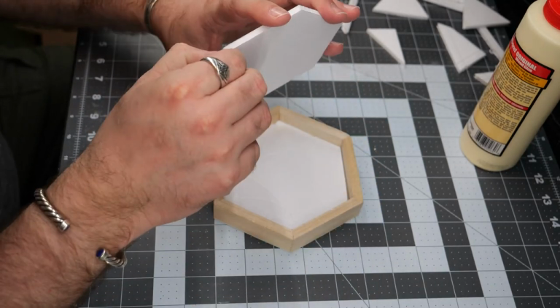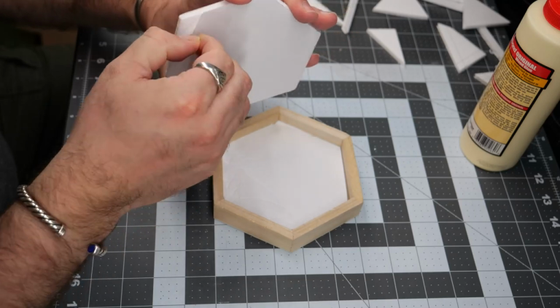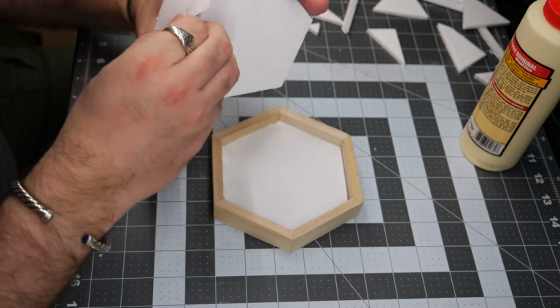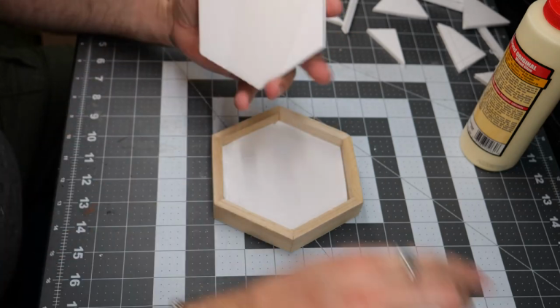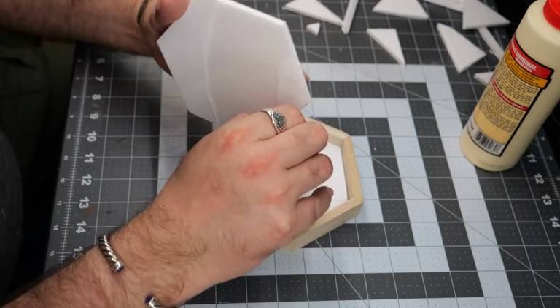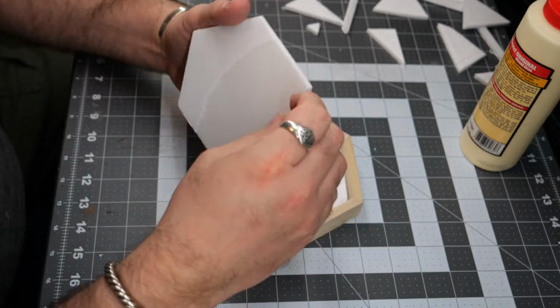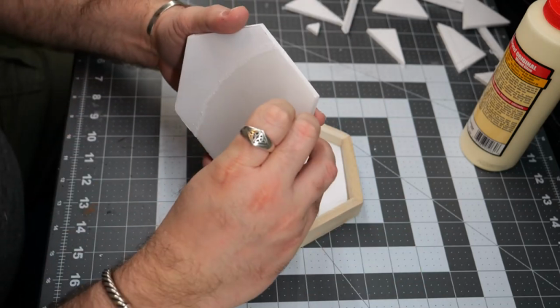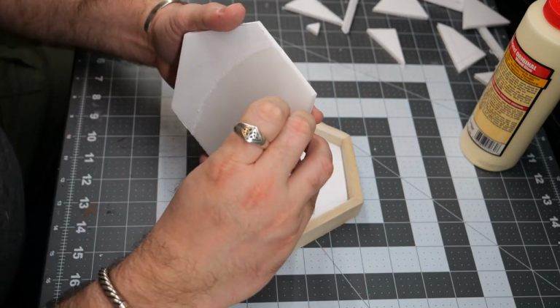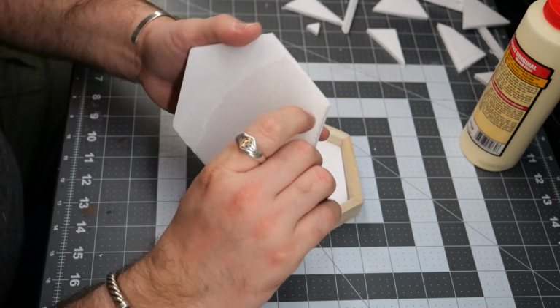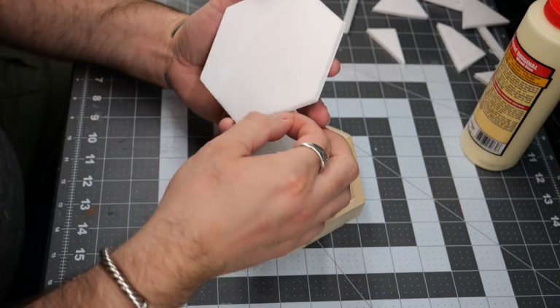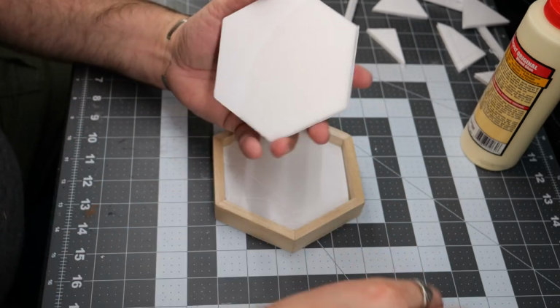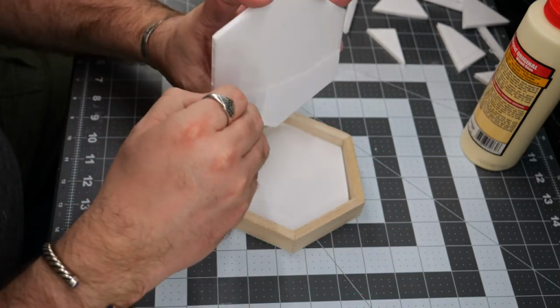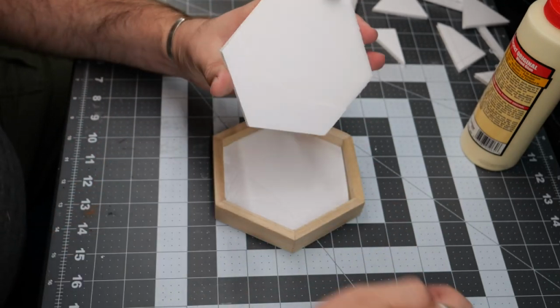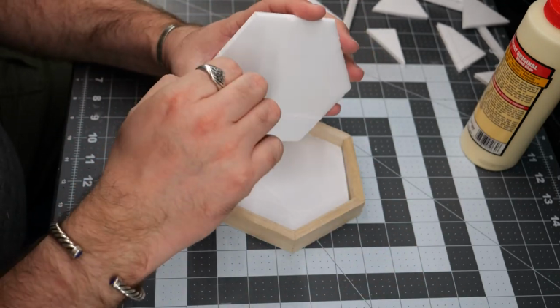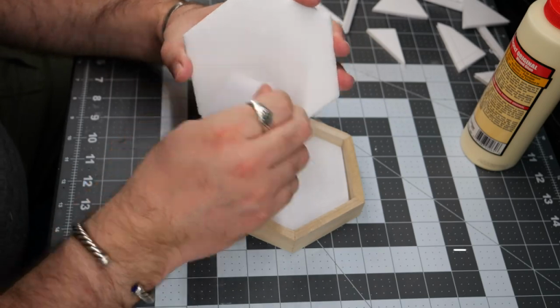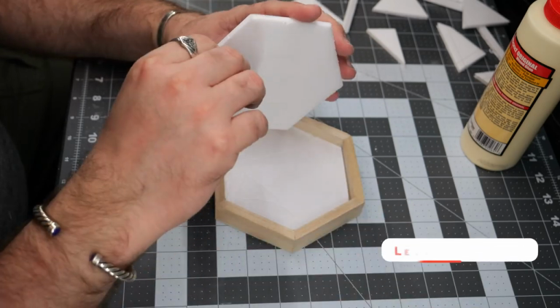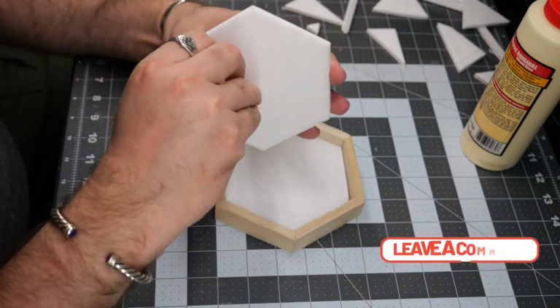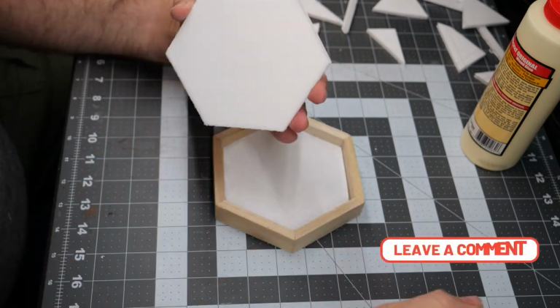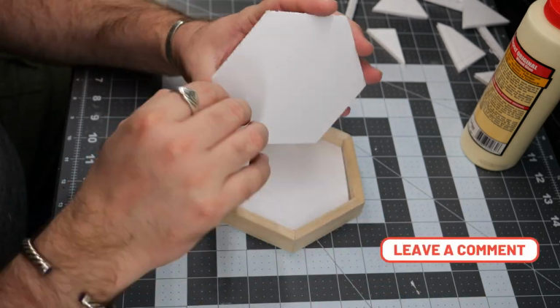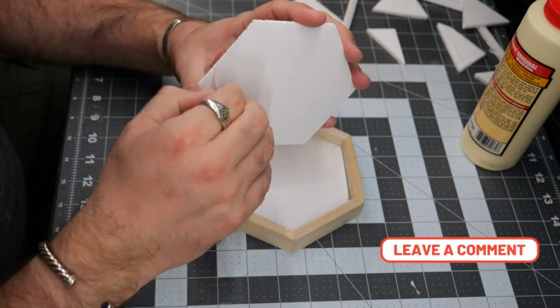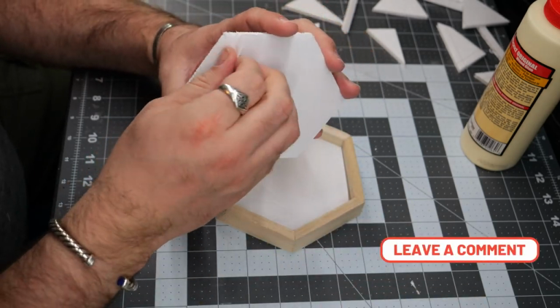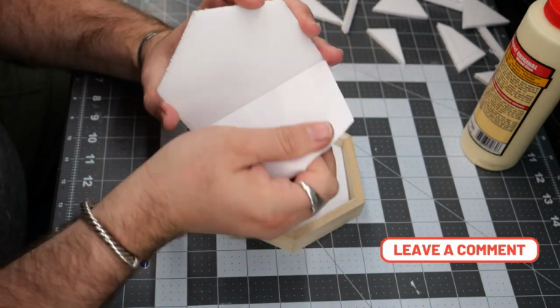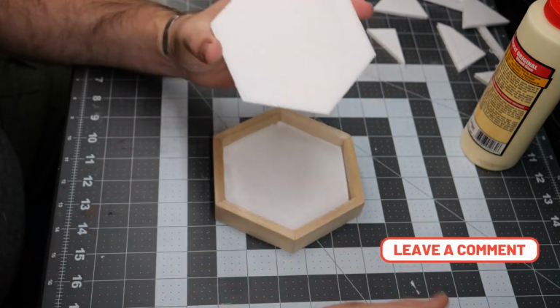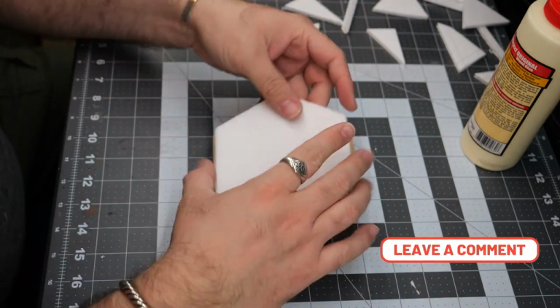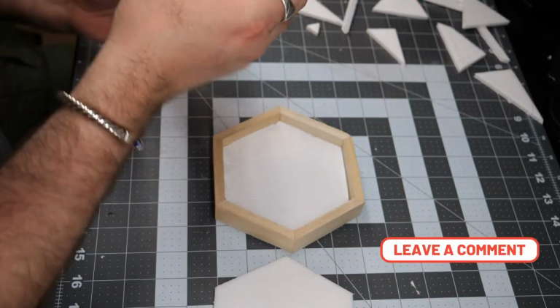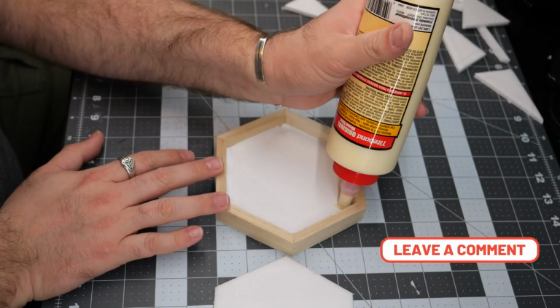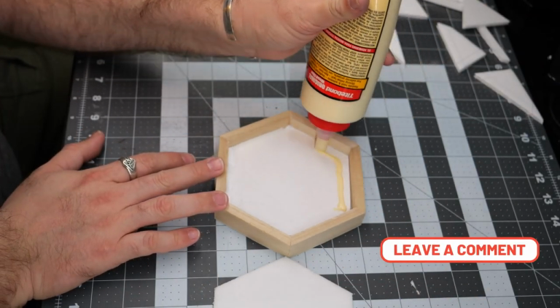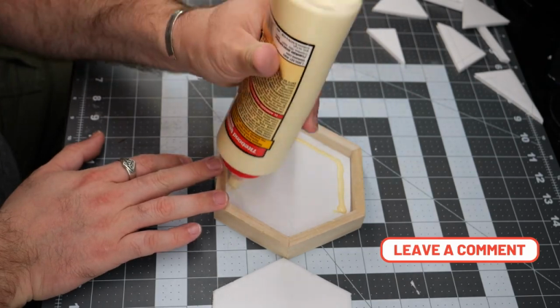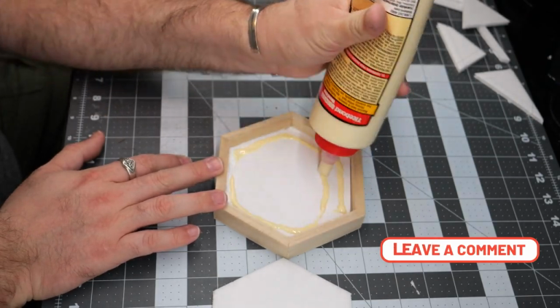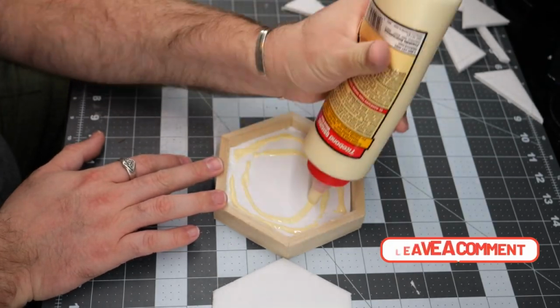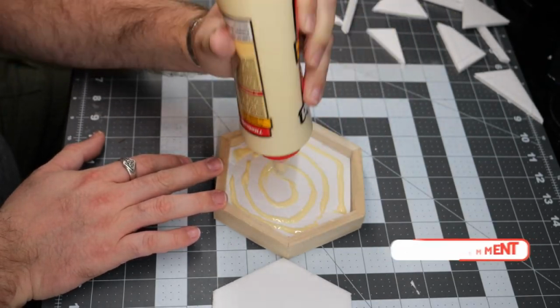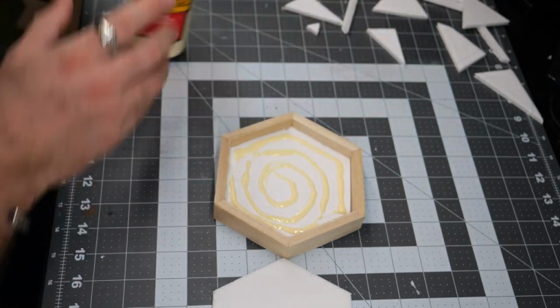Now the last one, I took the paper off of both sides because I wanted a little bit more of a working surface to play with once I started gluing things down.